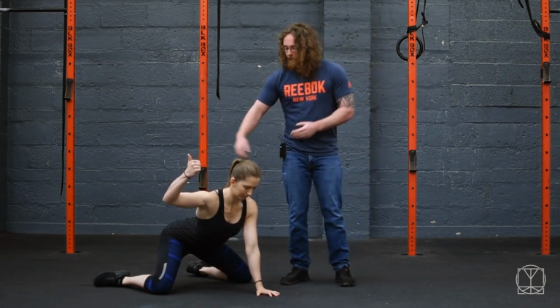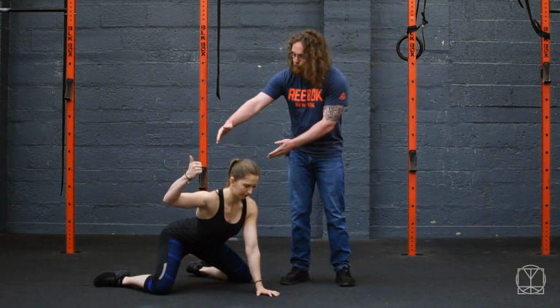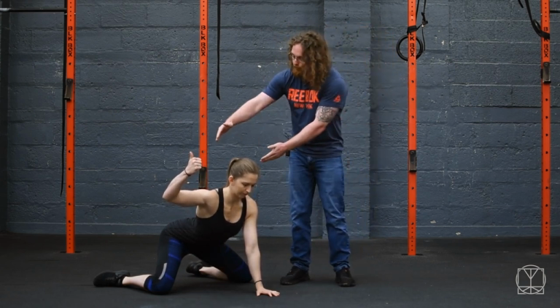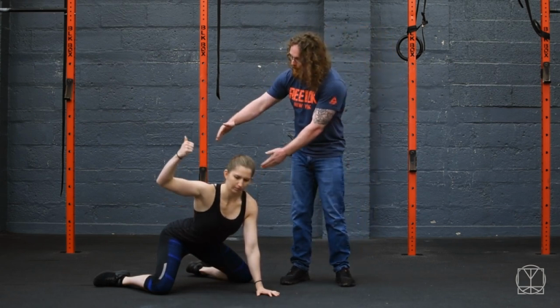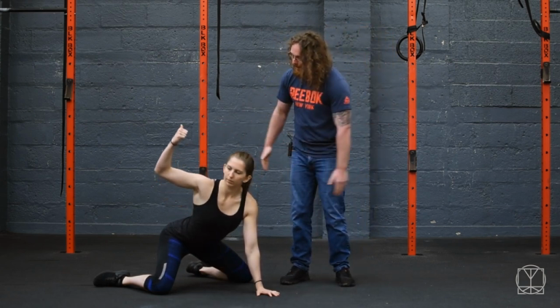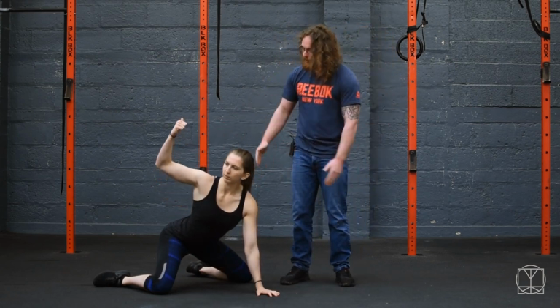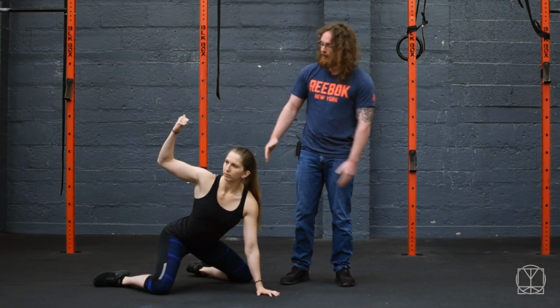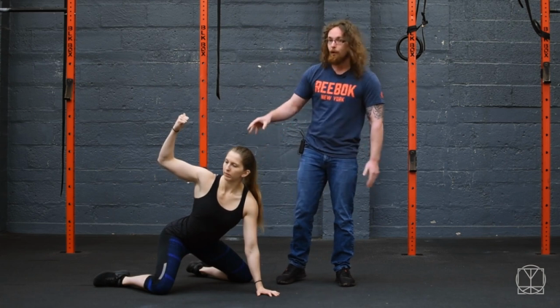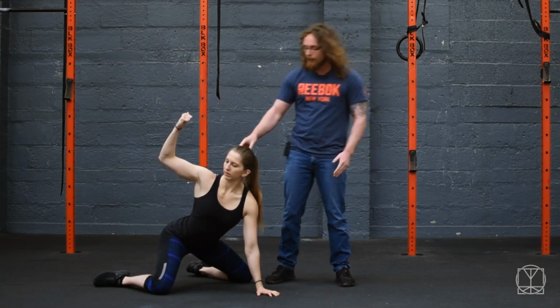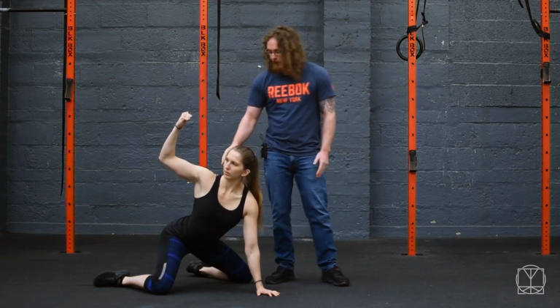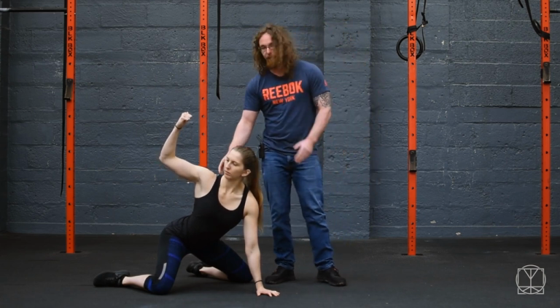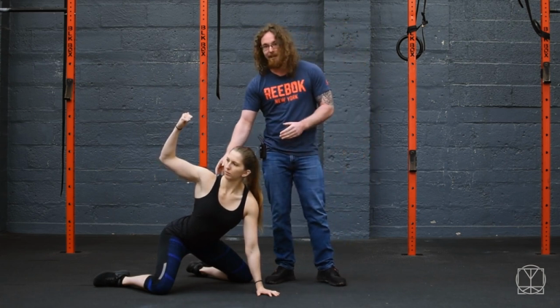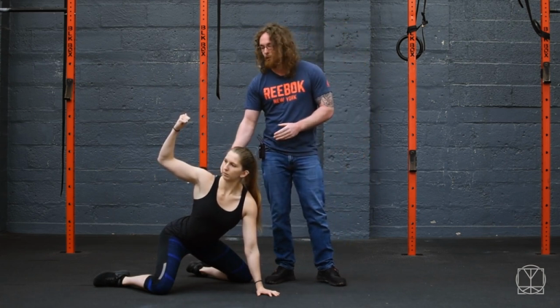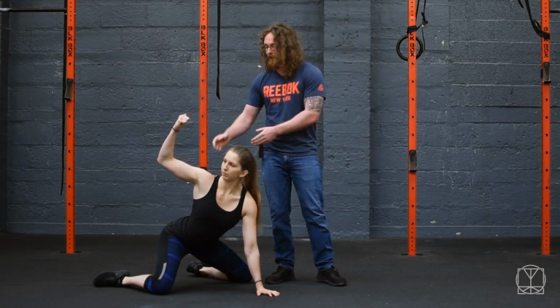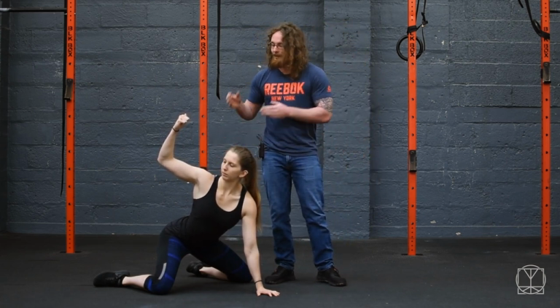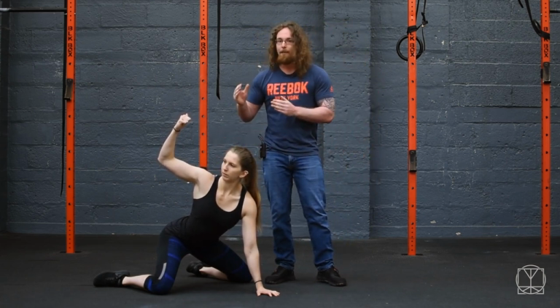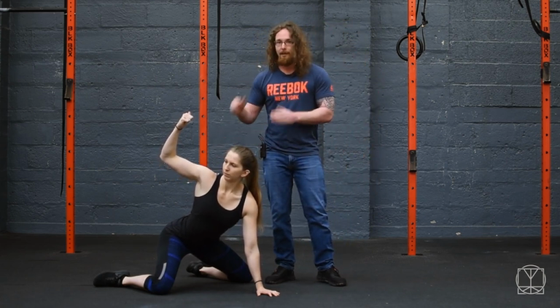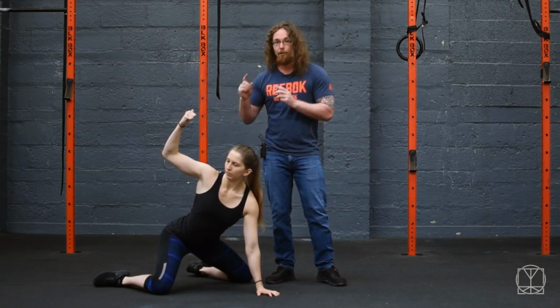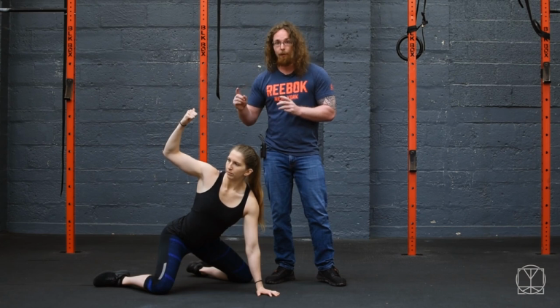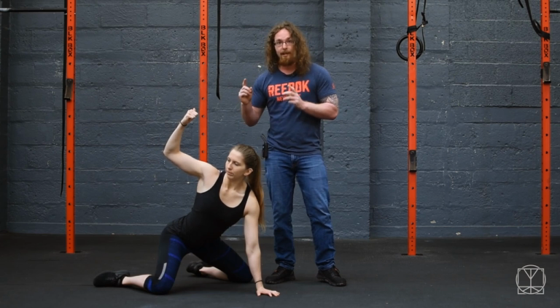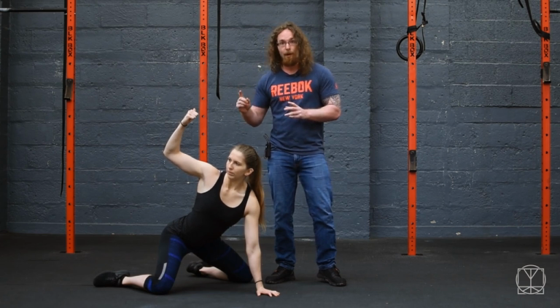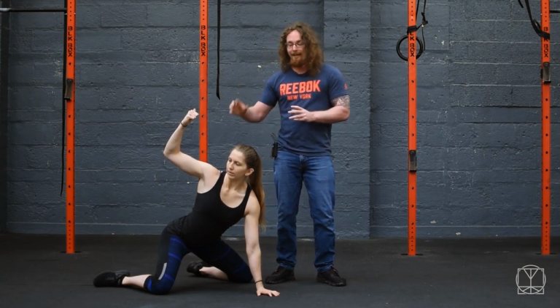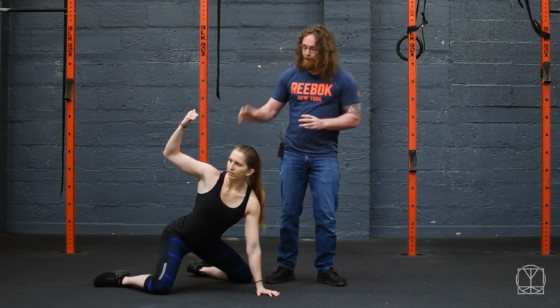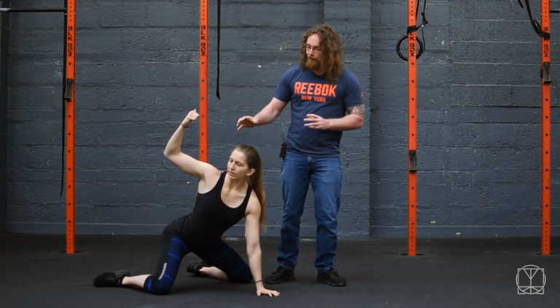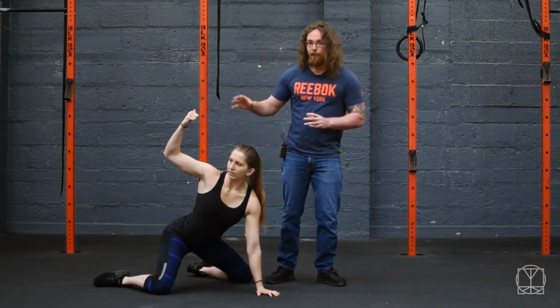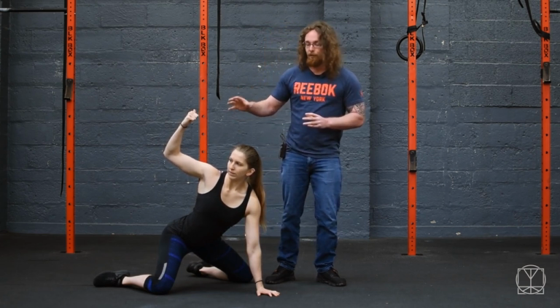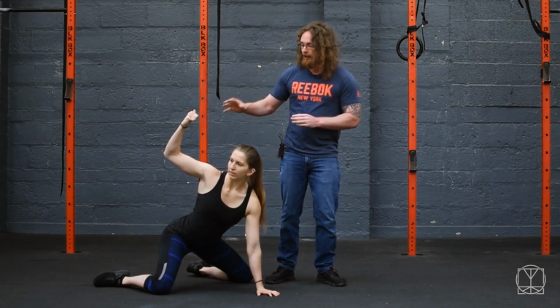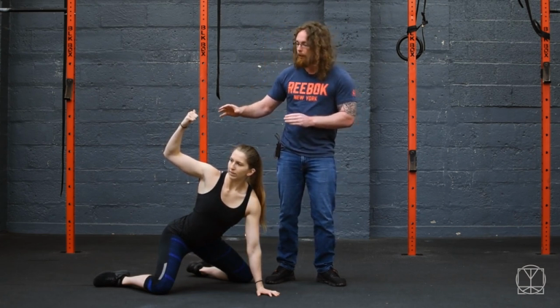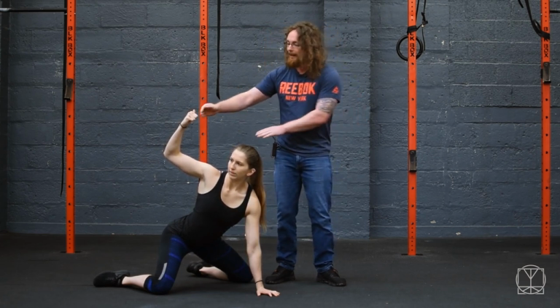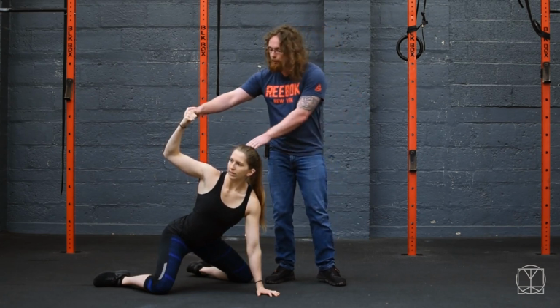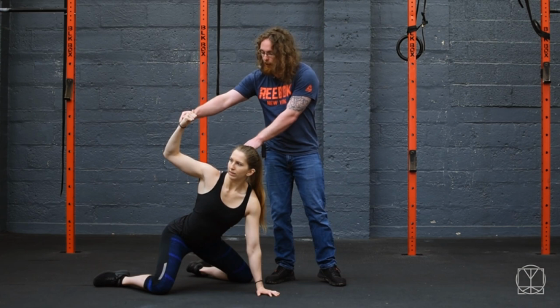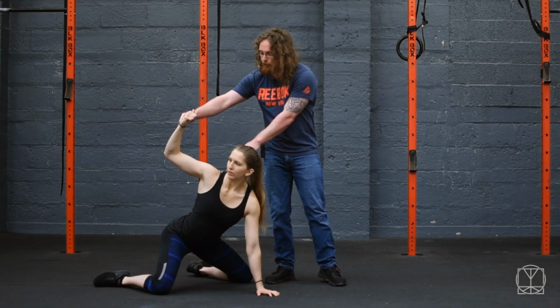She's going to rotate up as high as she can through her upper back only. You should feel this in and around the shoulder blade. She takes a deep breath in — this is really important that you get this part right. Deep breath in when you get to as far as you can go, and then as you breathe out you bring yourself around further with your own breath.